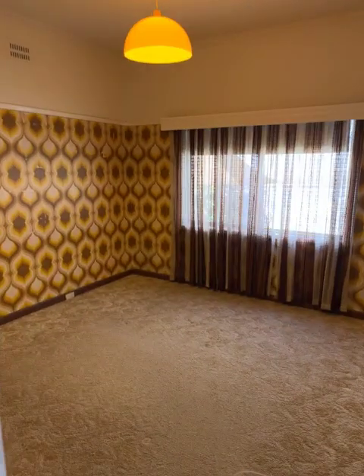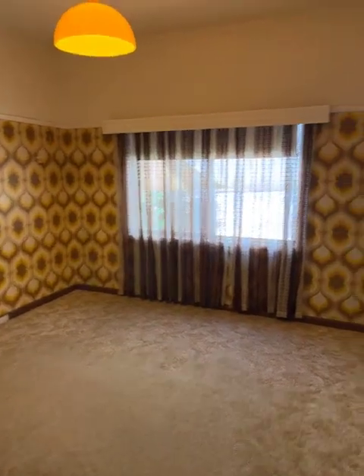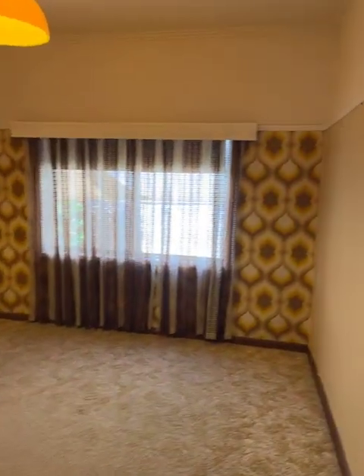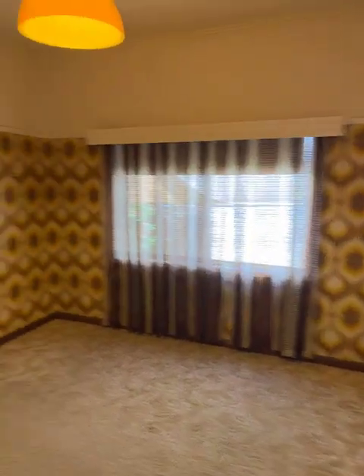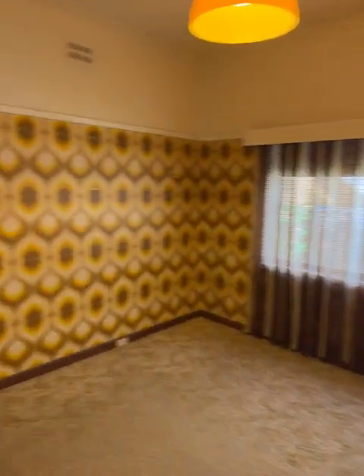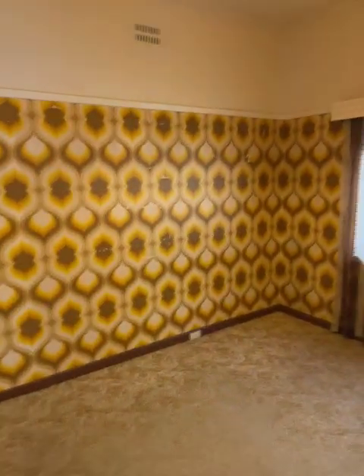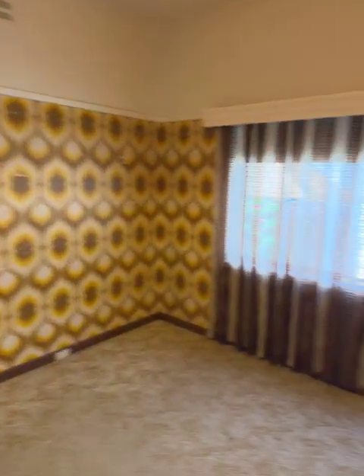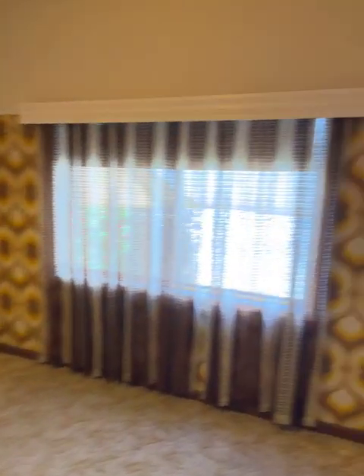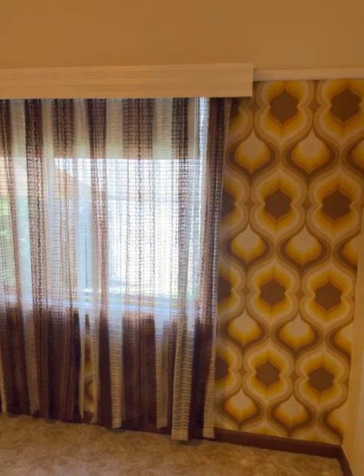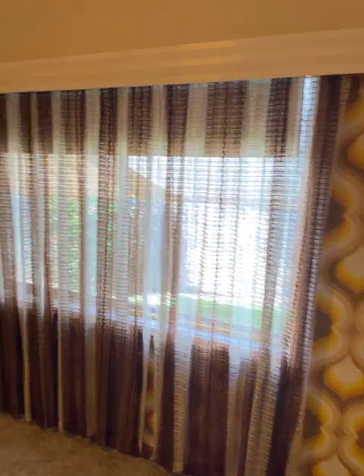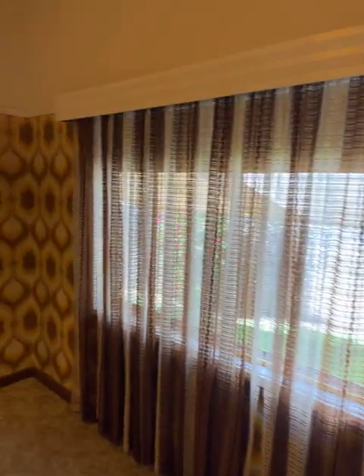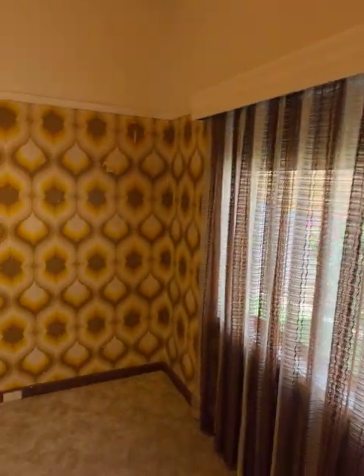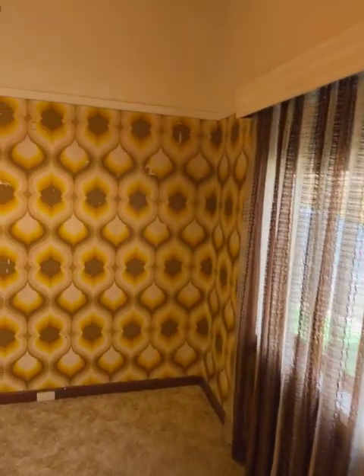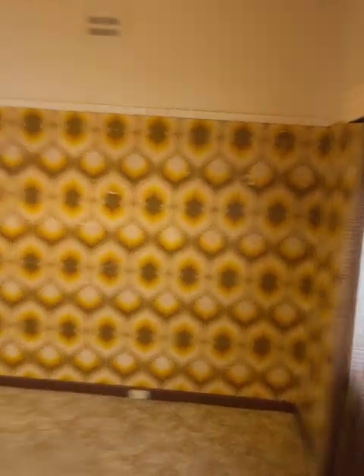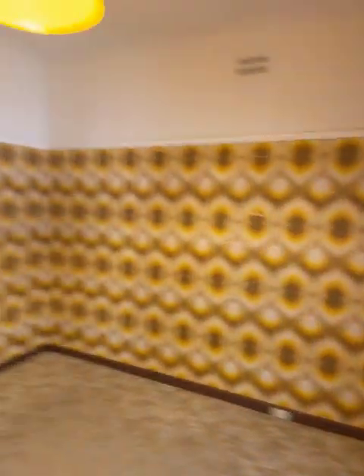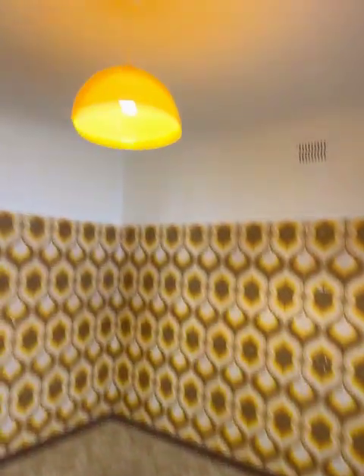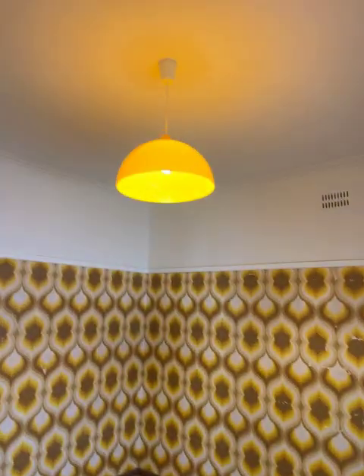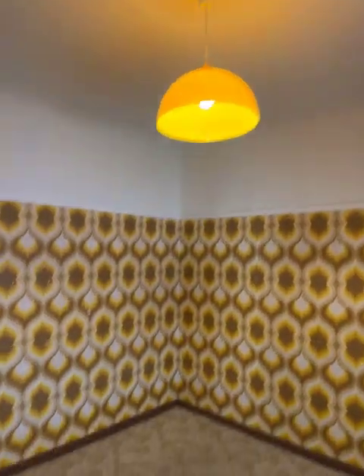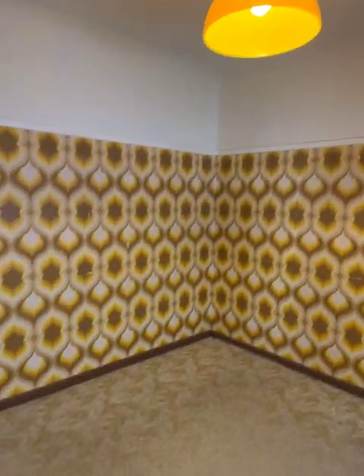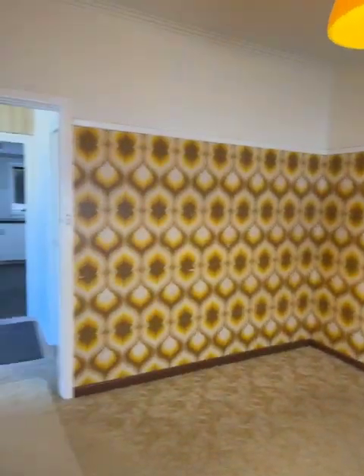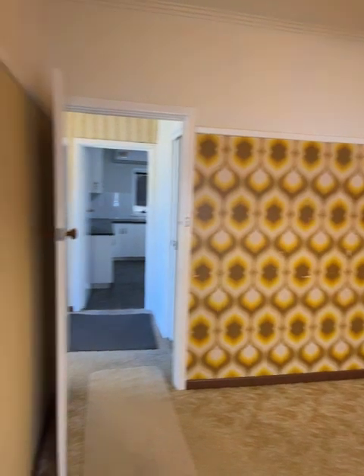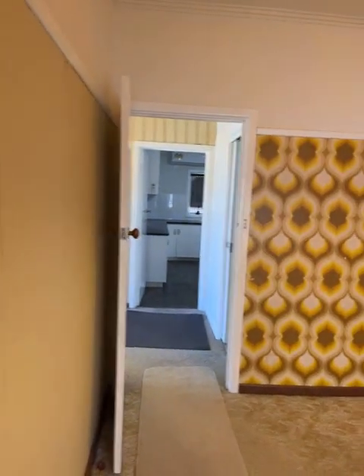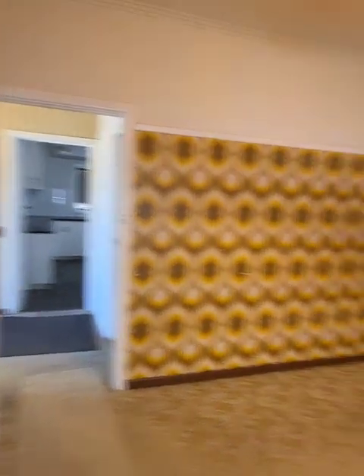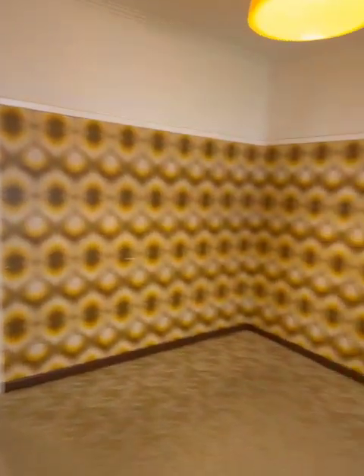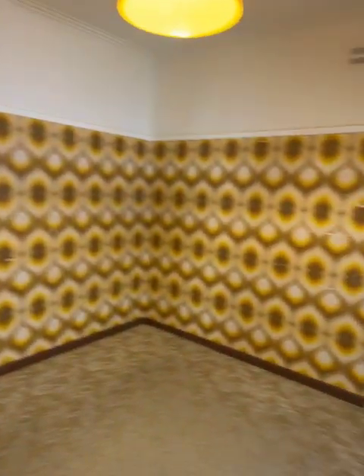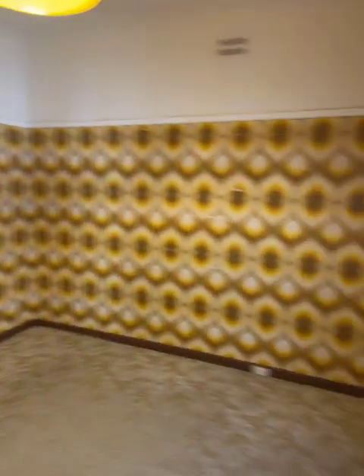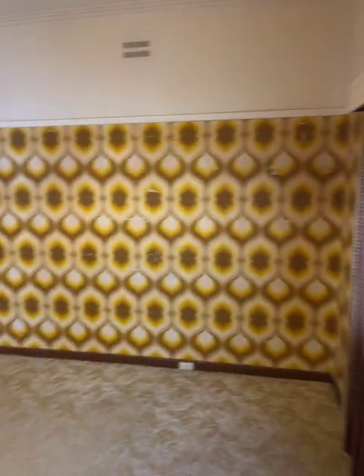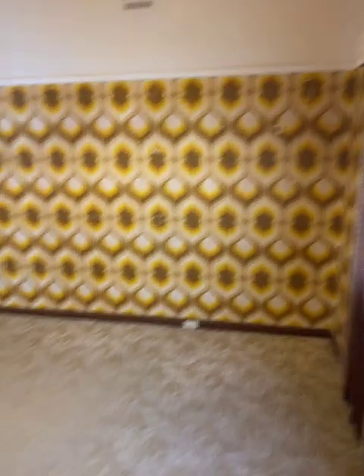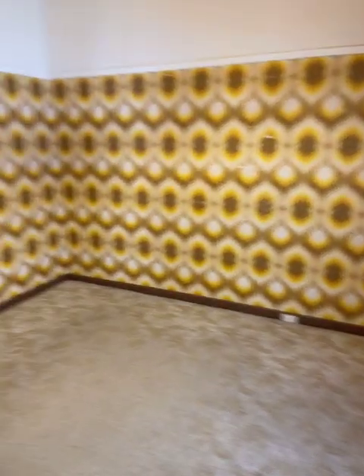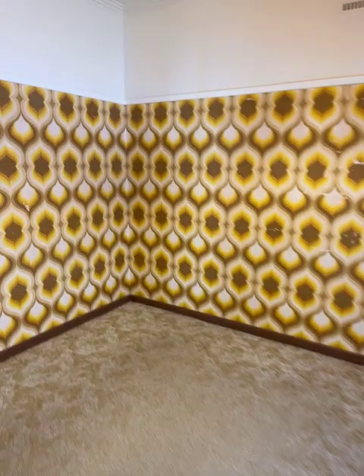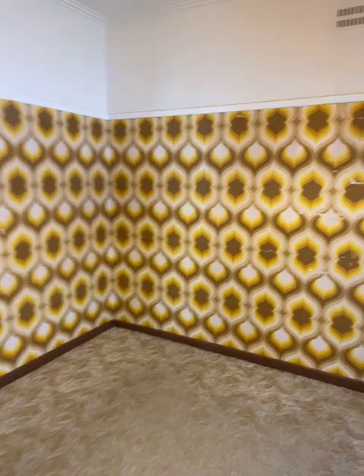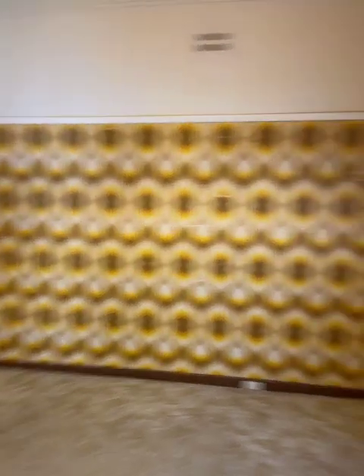Straight across is bedroom number two. Double size room again.